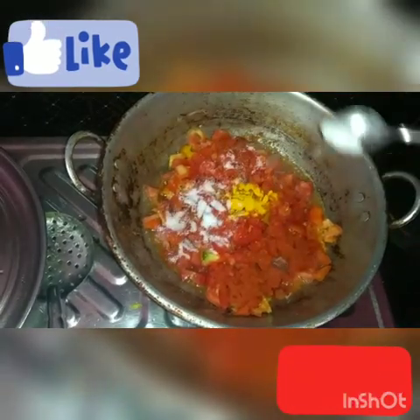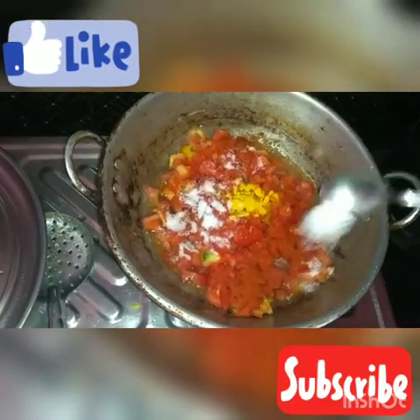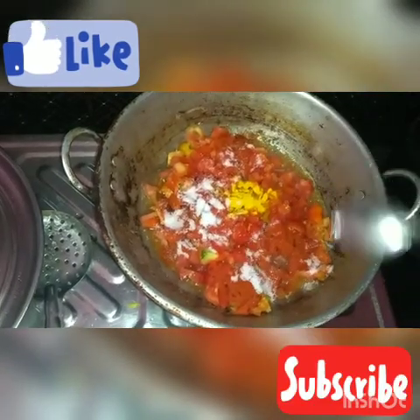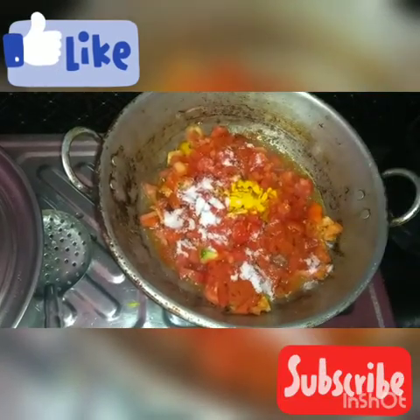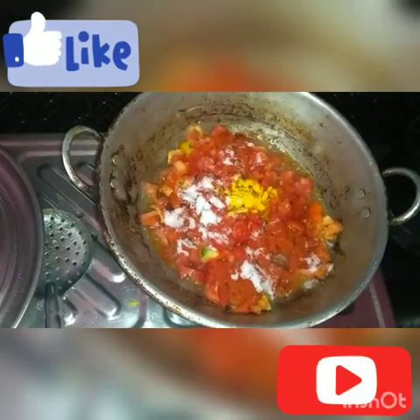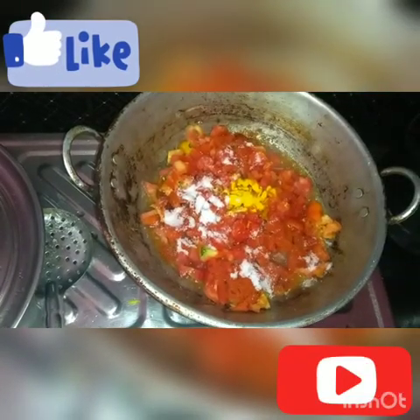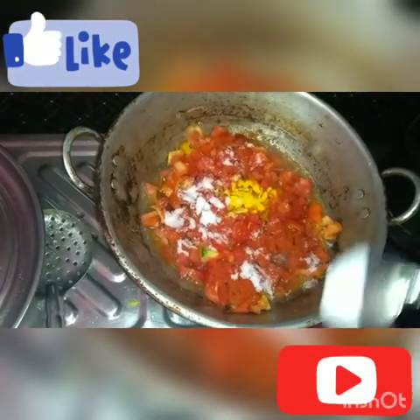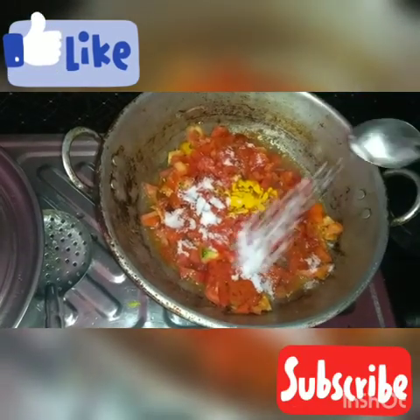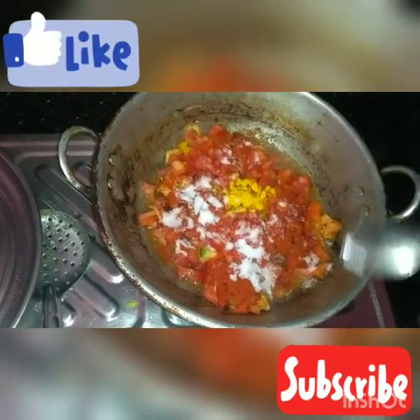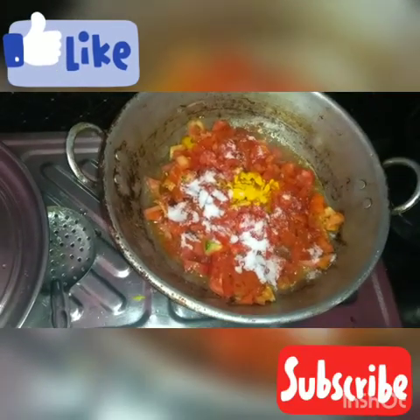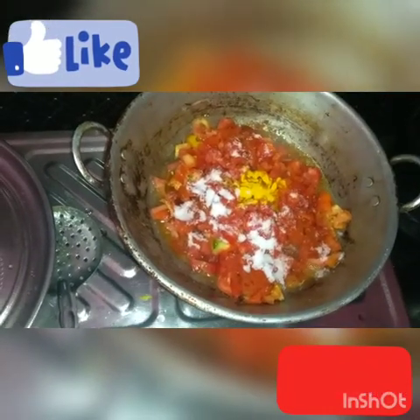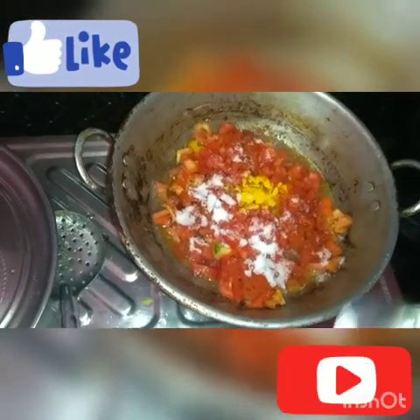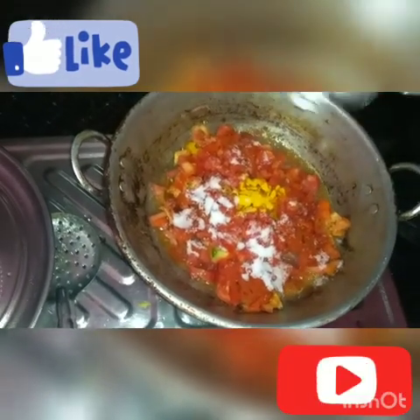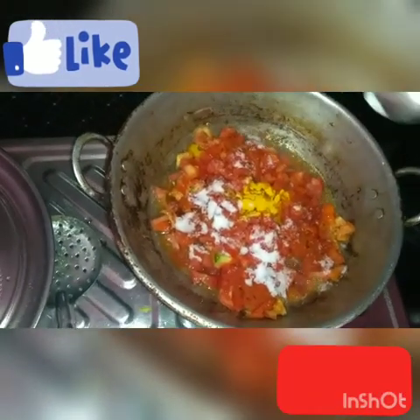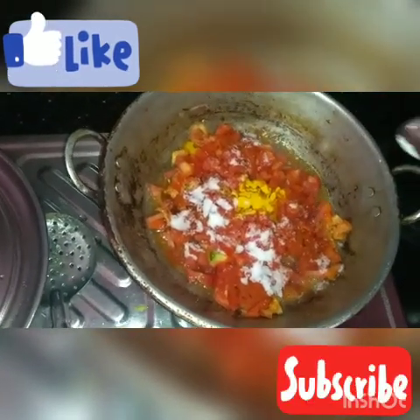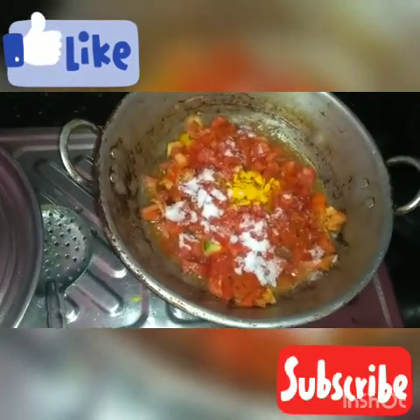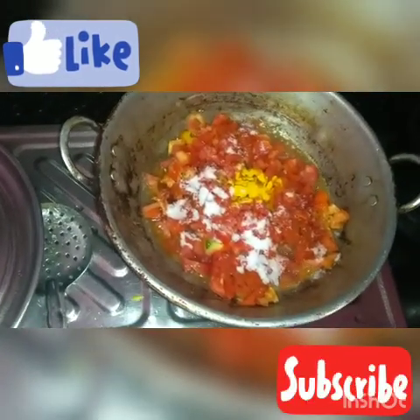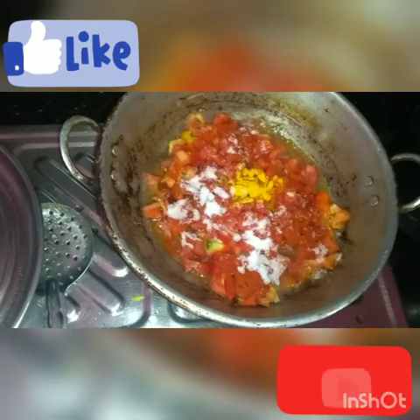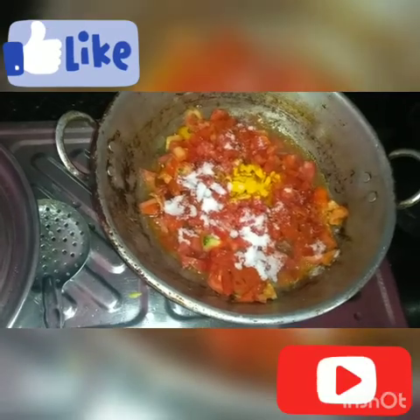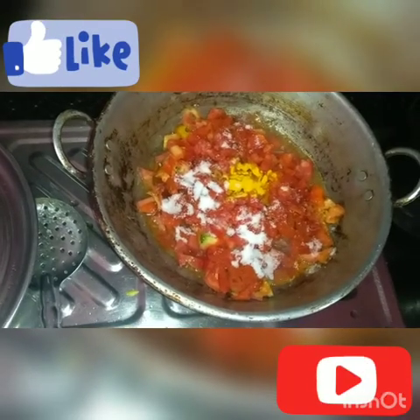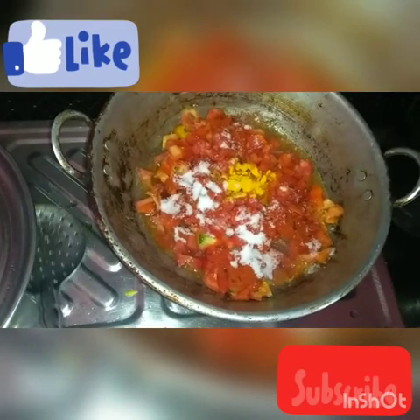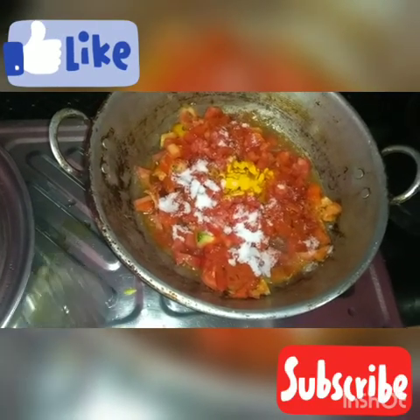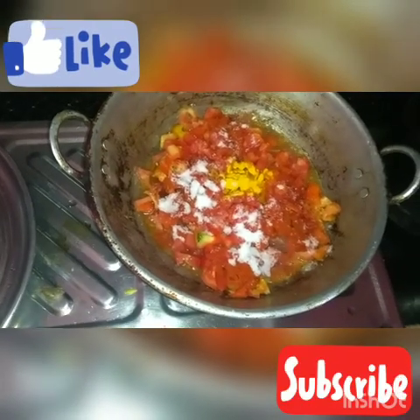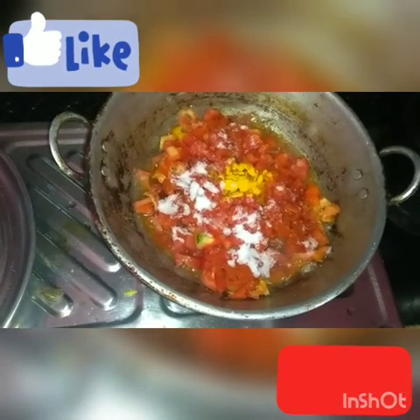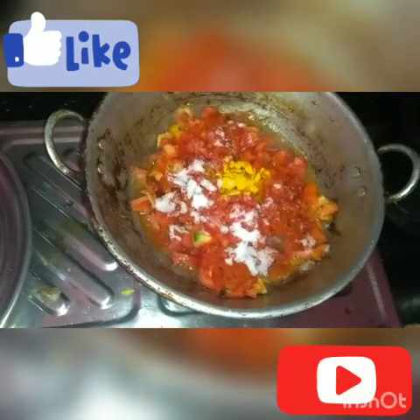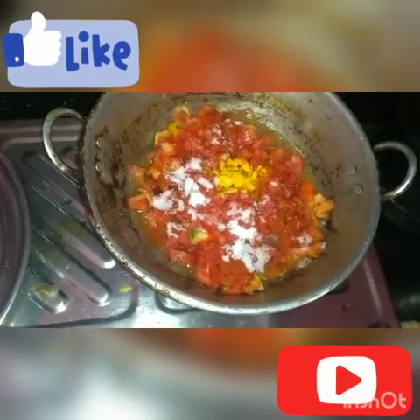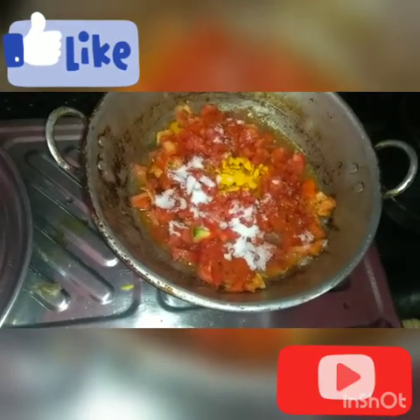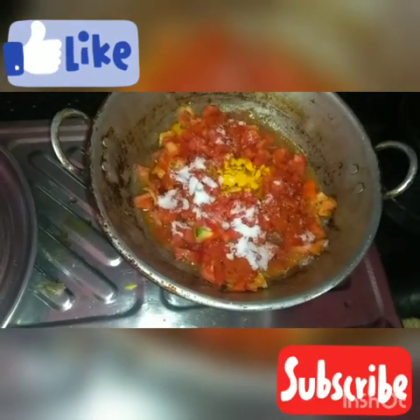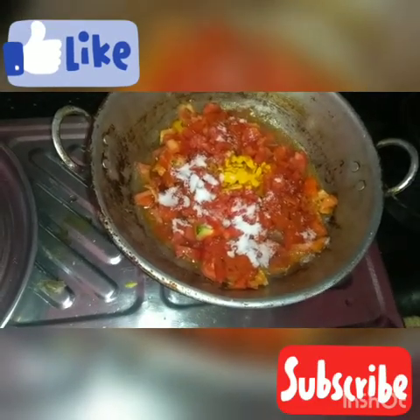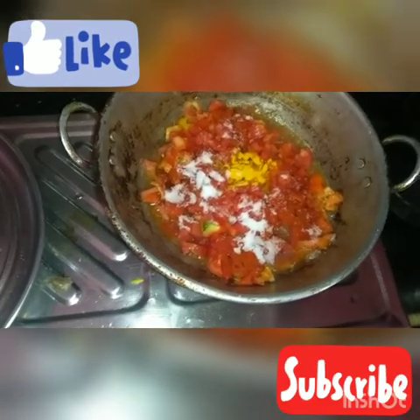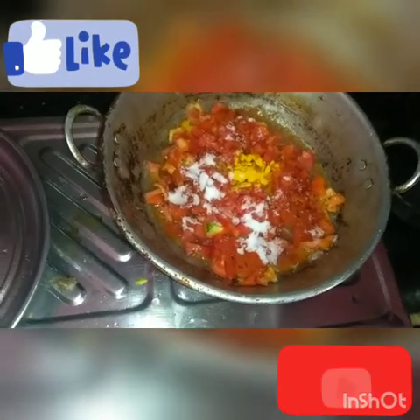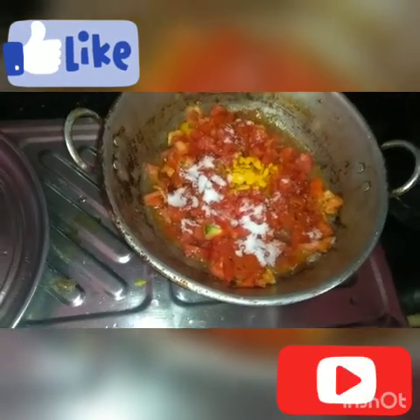Then Turmeric — must add Turmeric. Then Salt — salt is also in the rice. Now we will start to make the meal.